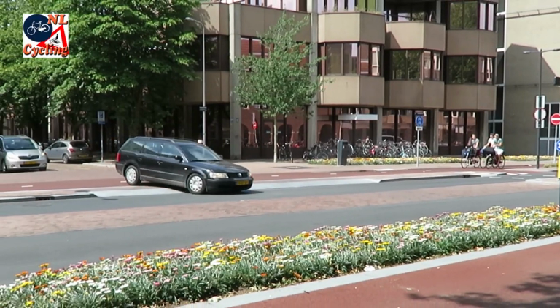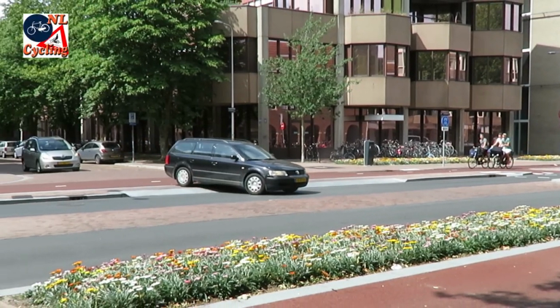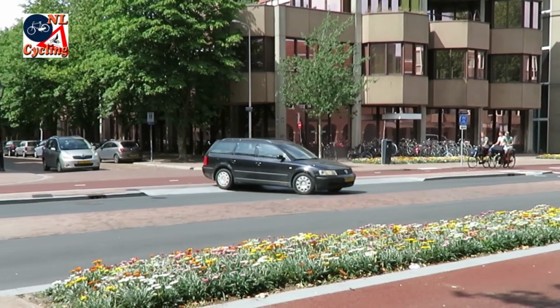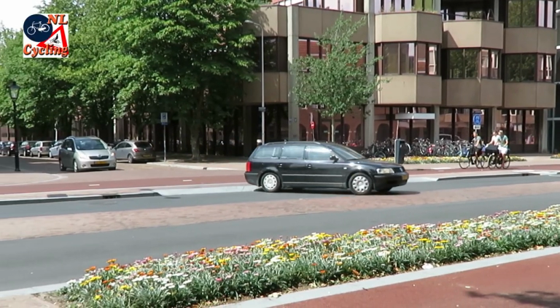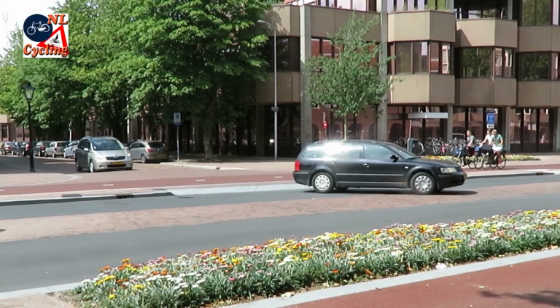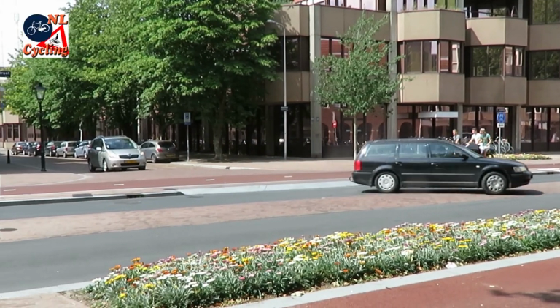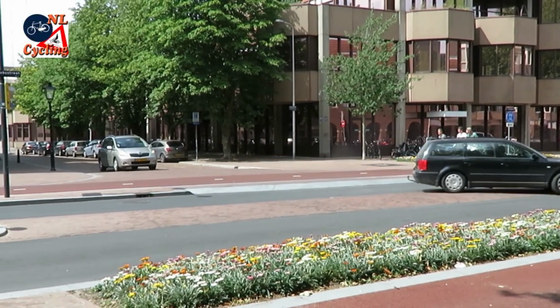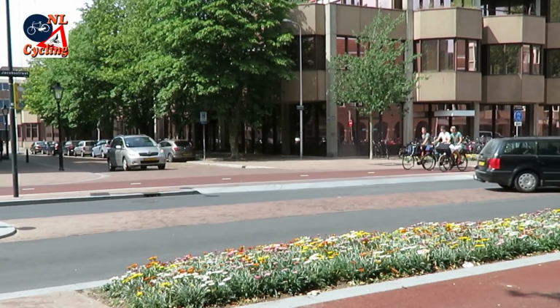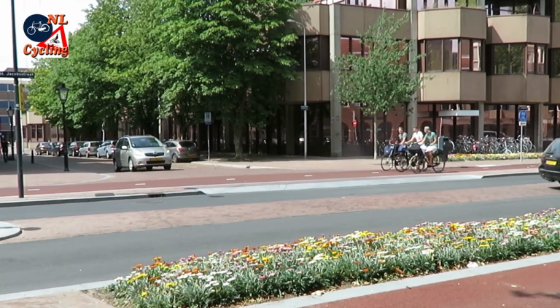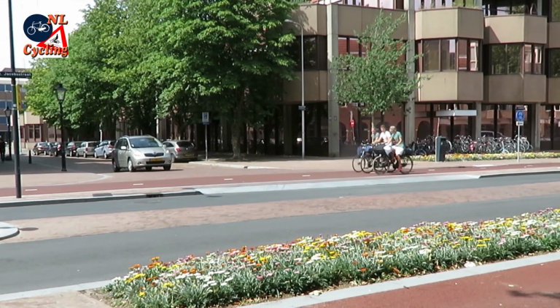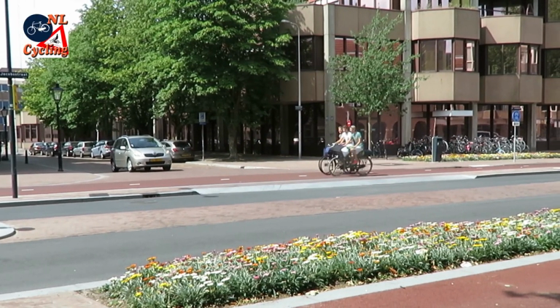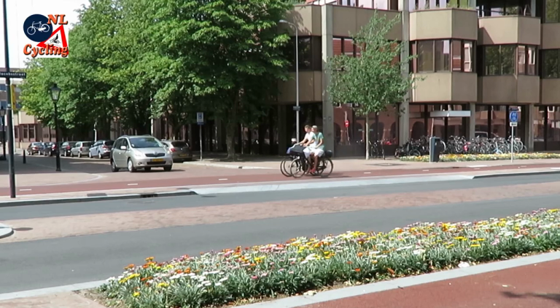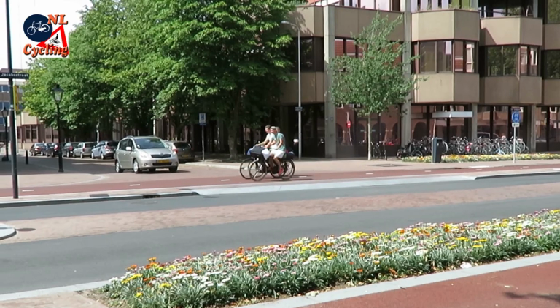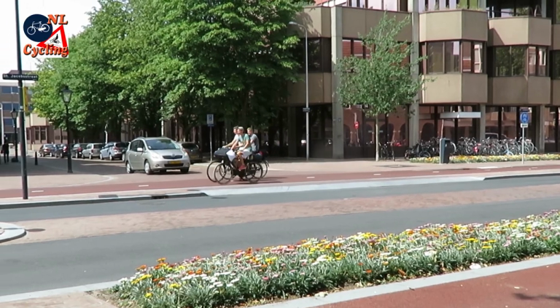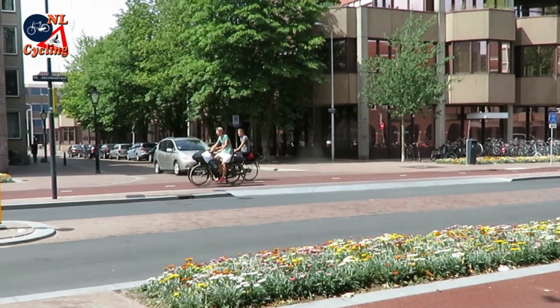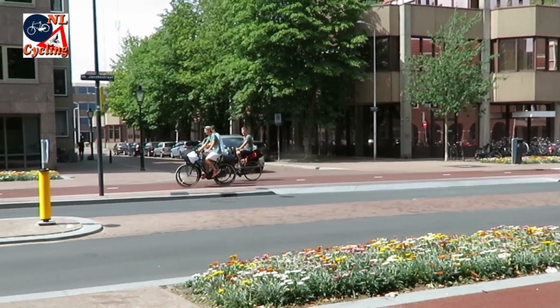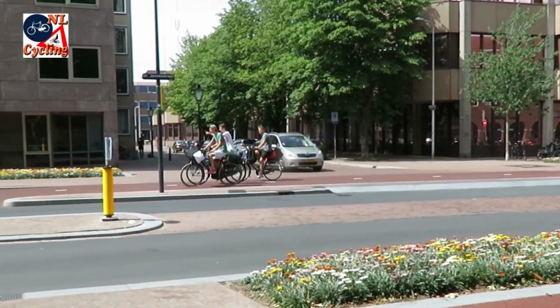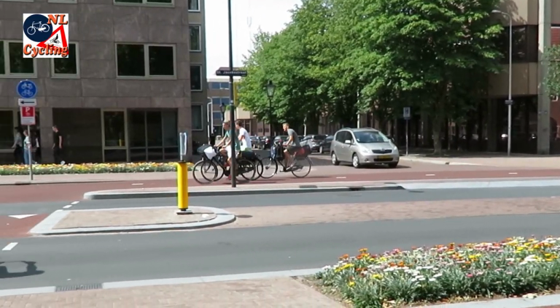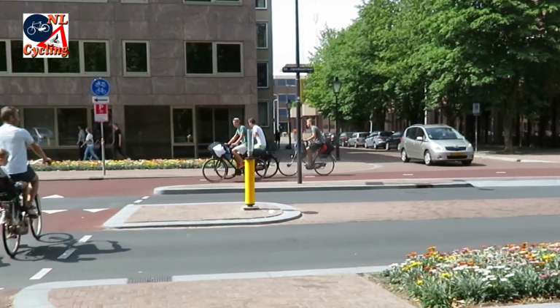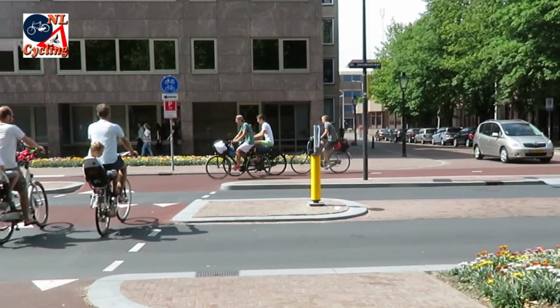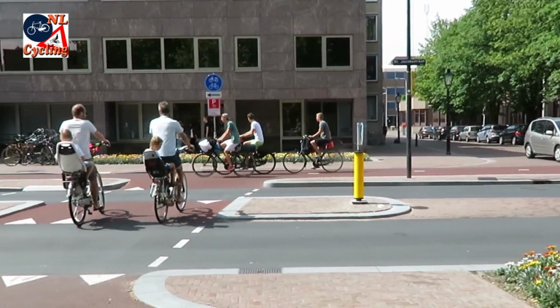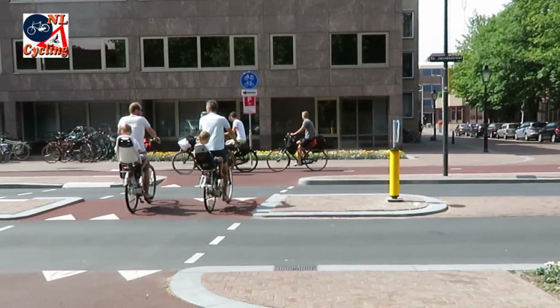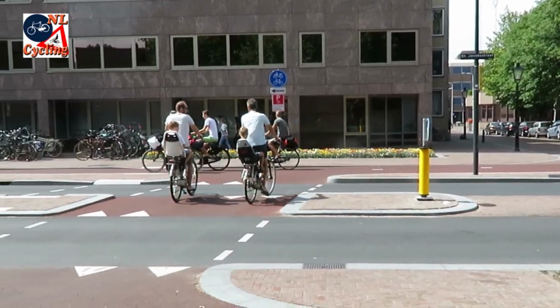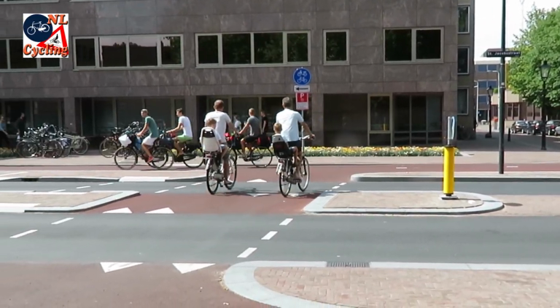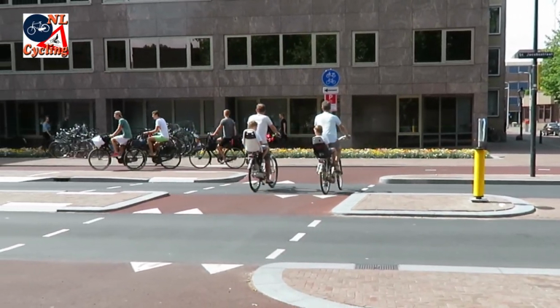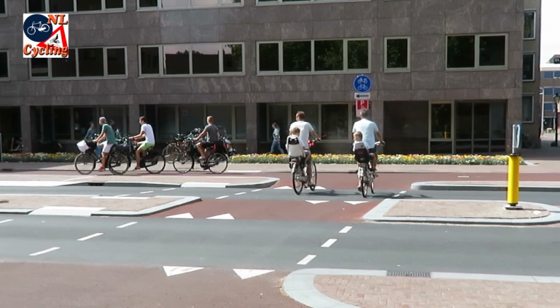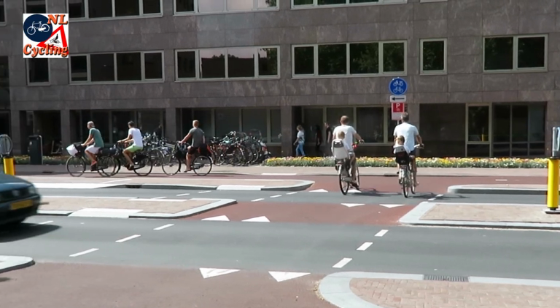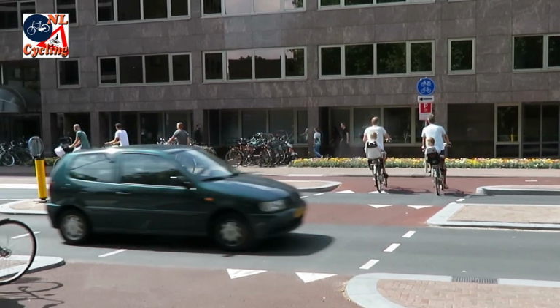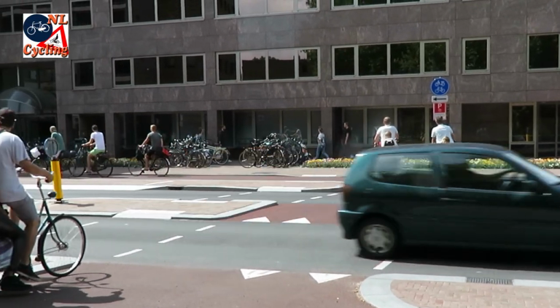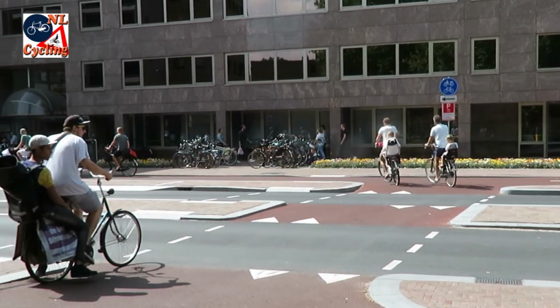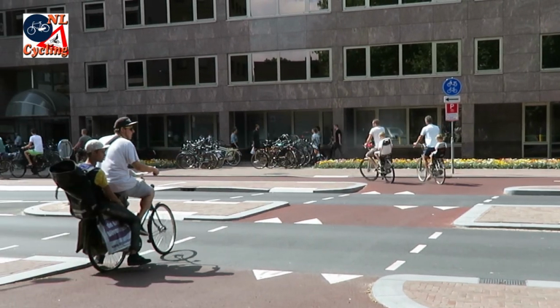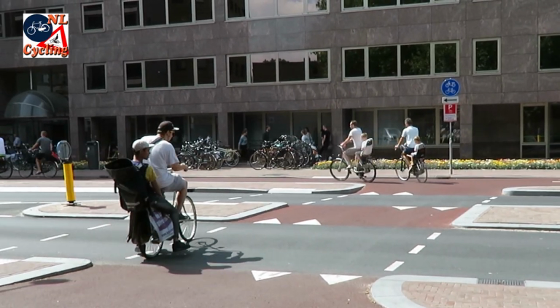All in all, this street that was originally built for motor traffic has become very friendly to people. Most of whom are cycling, which they can do in a very relaxed way.